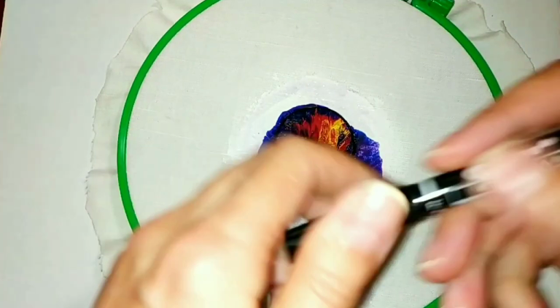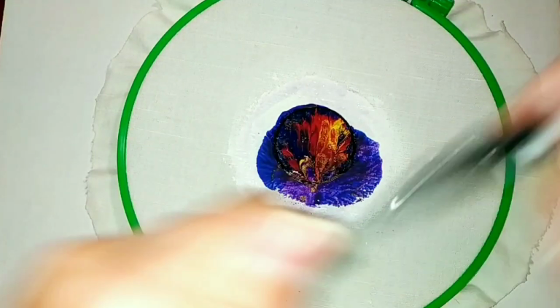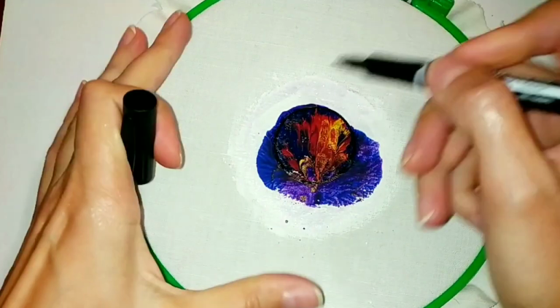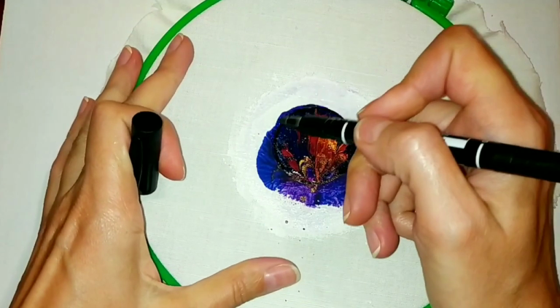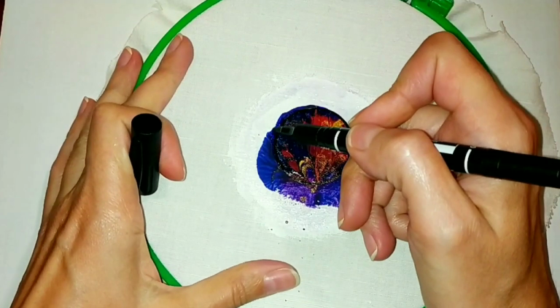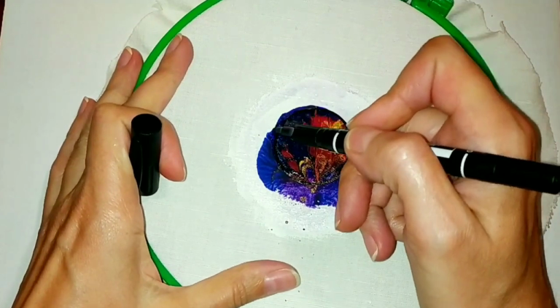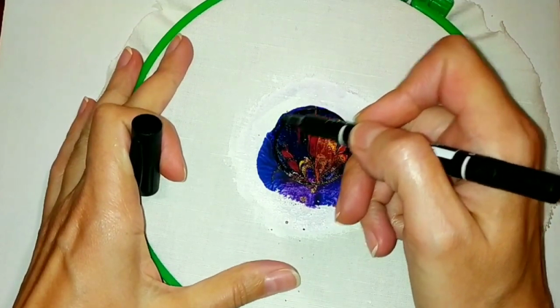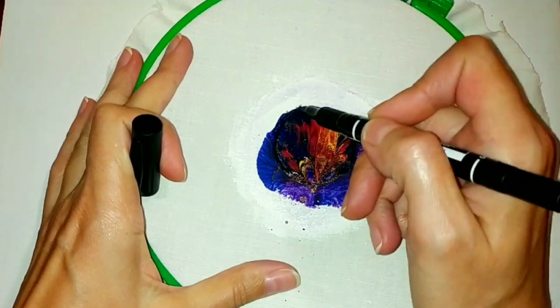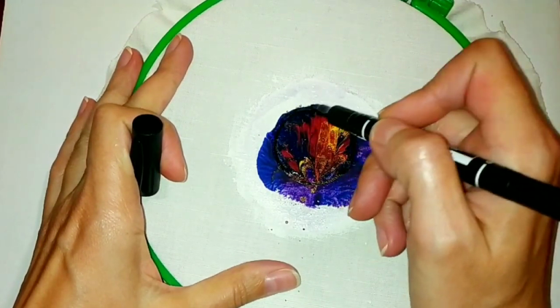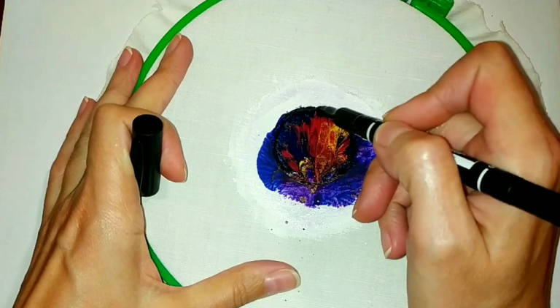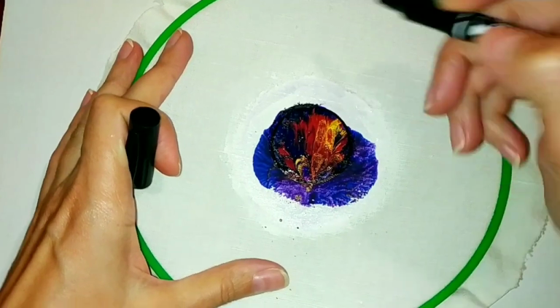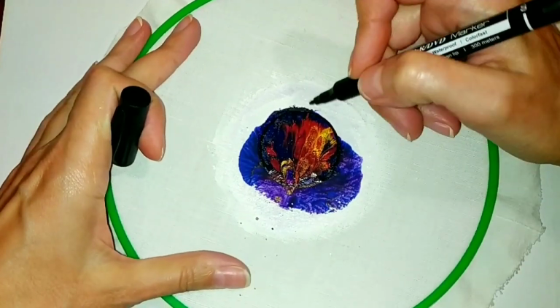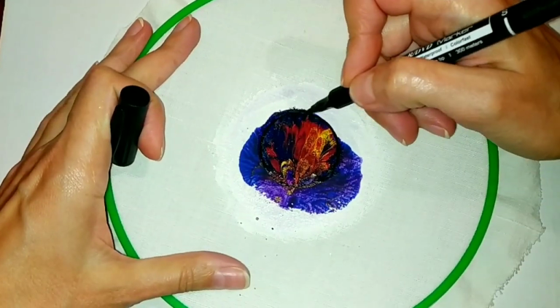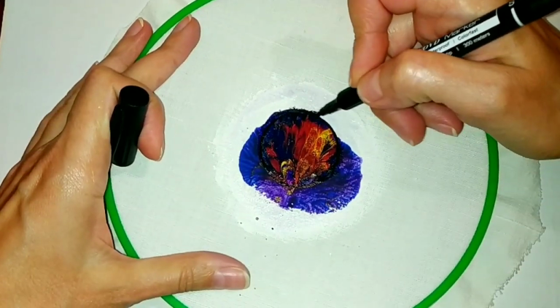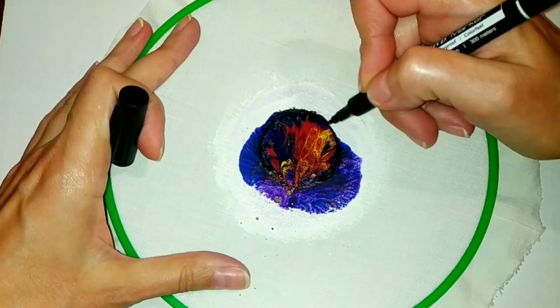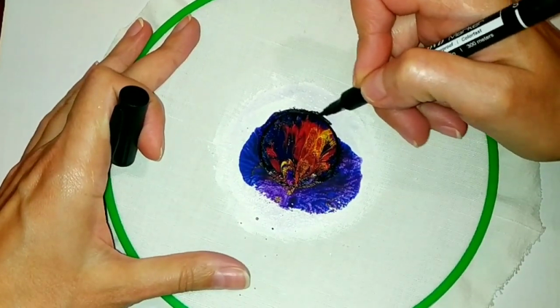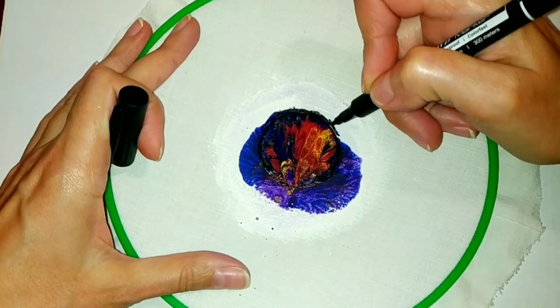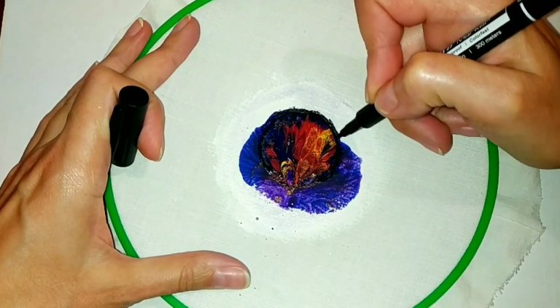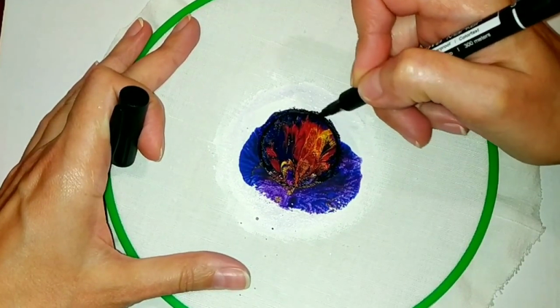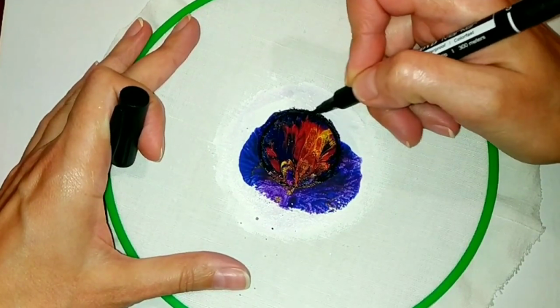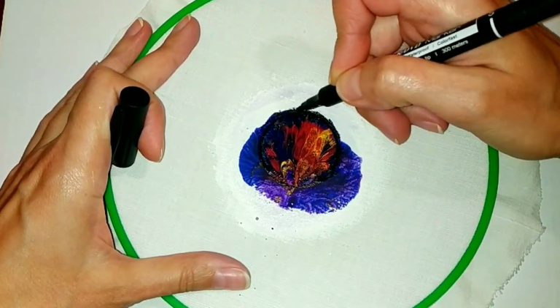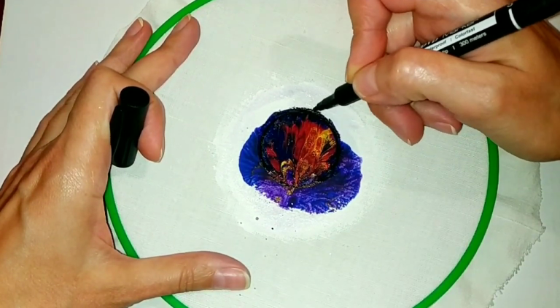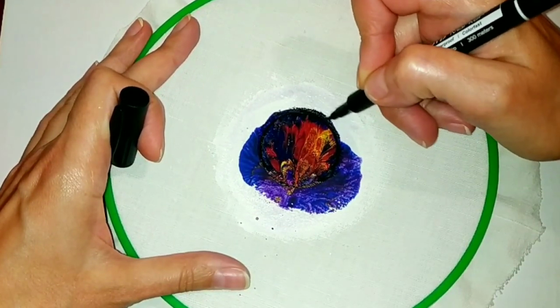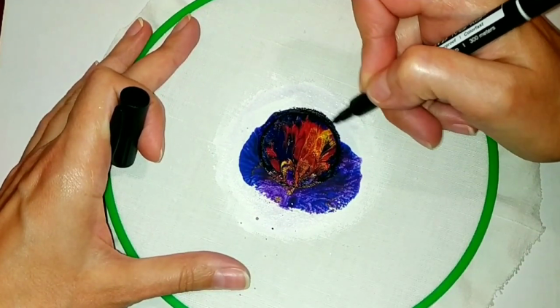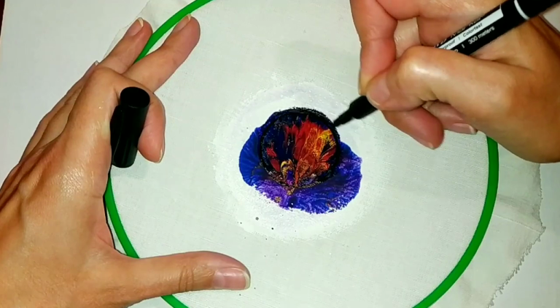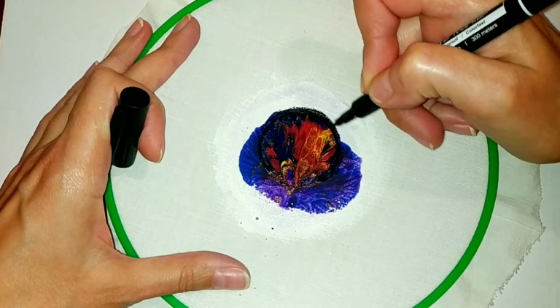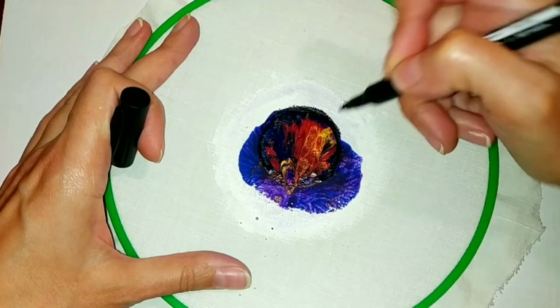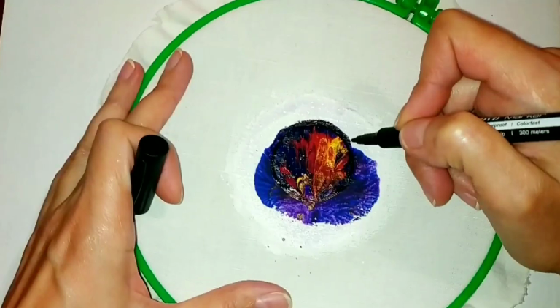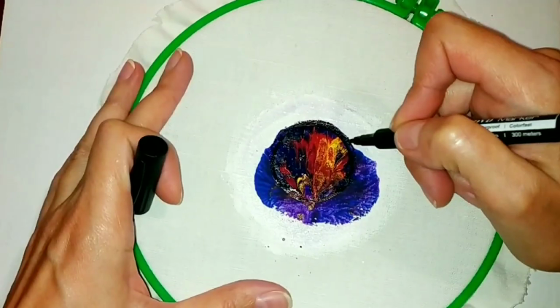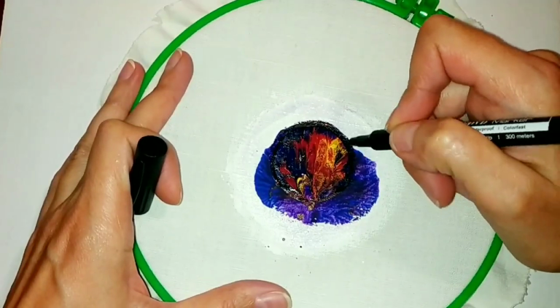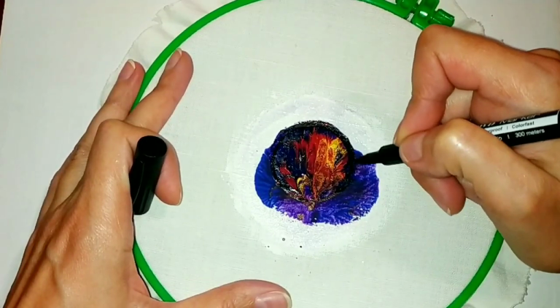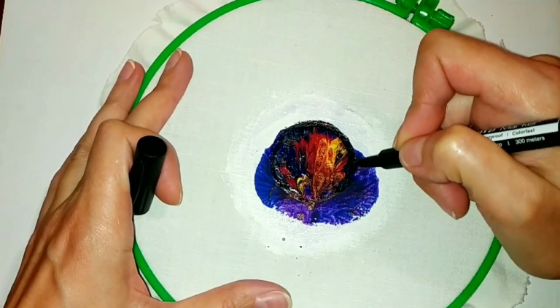Now I will show you an easy way how to draw an optical illusion. I select the outline of the circle with a black marker like this.